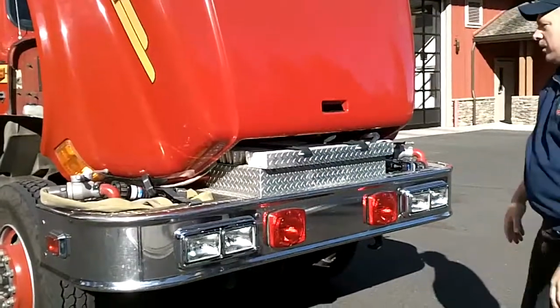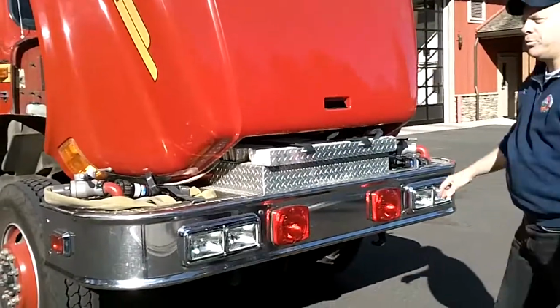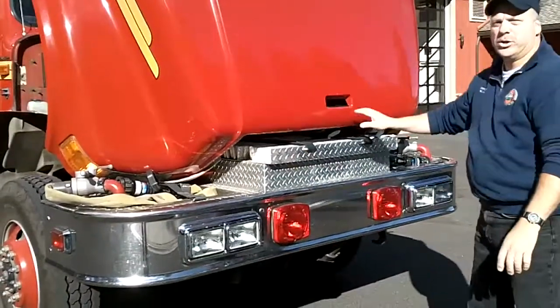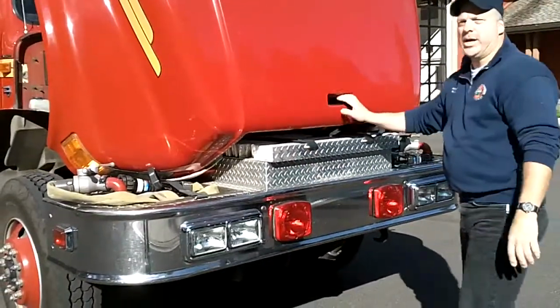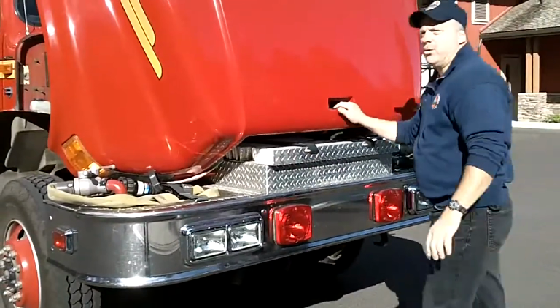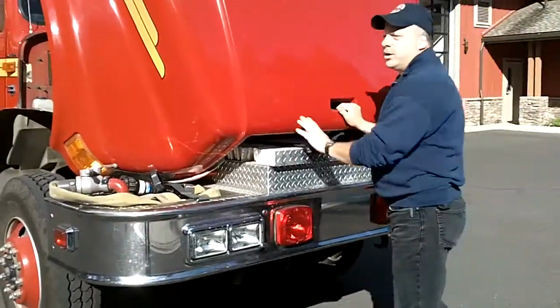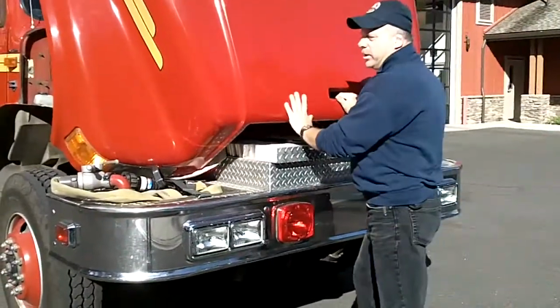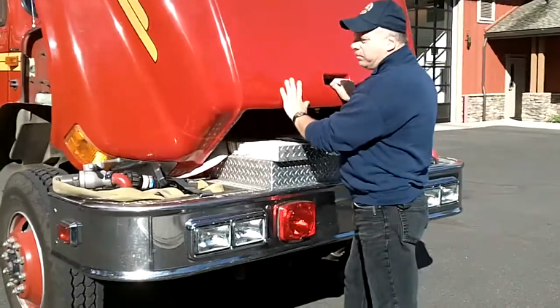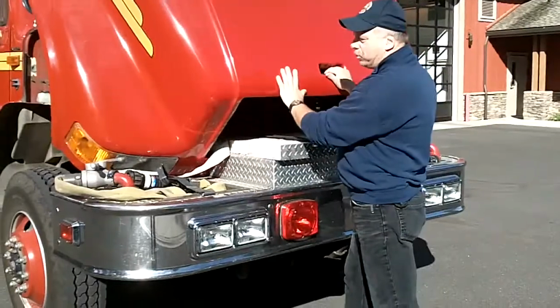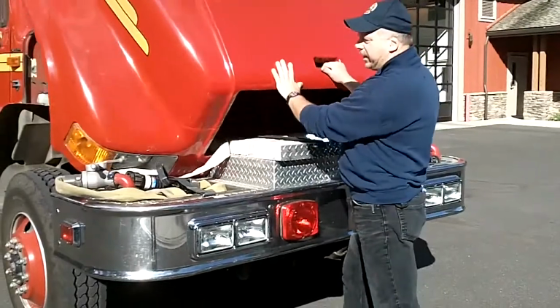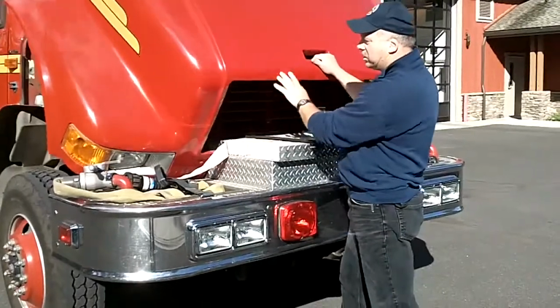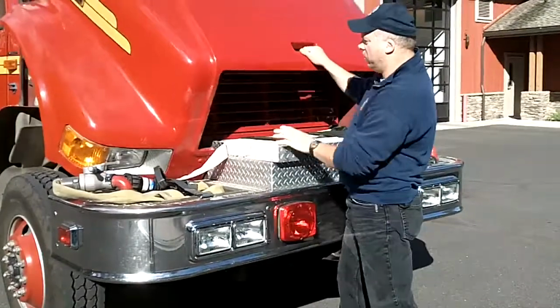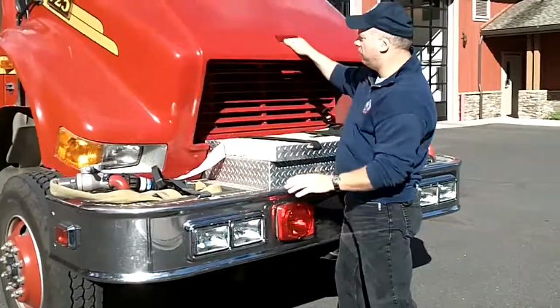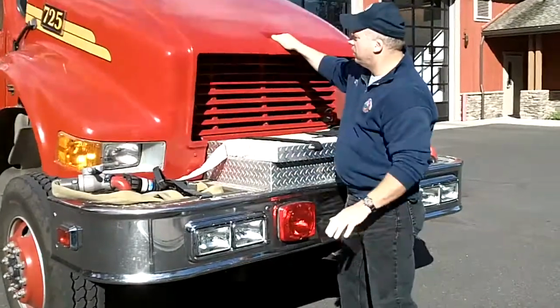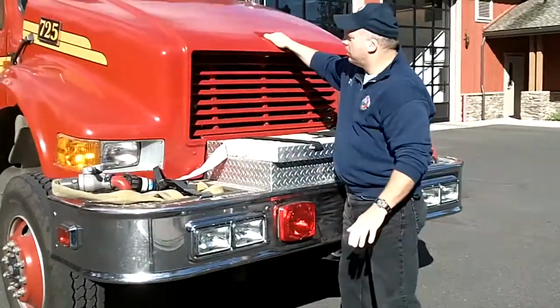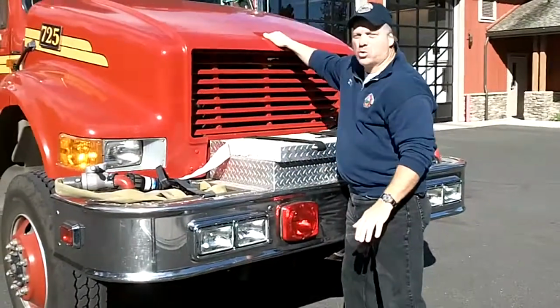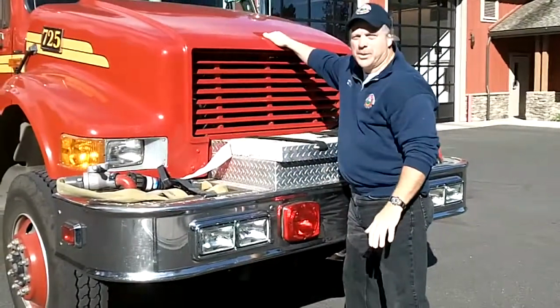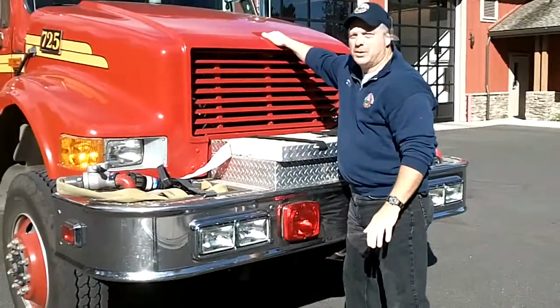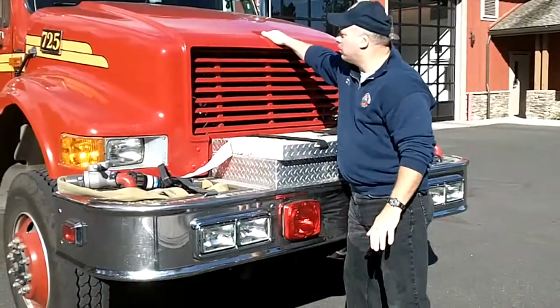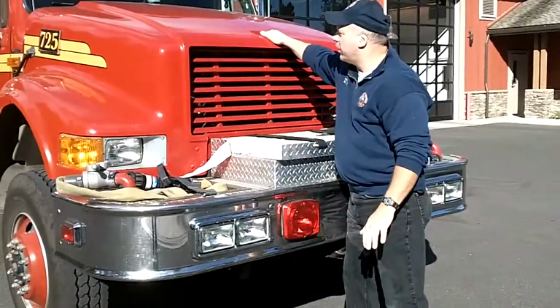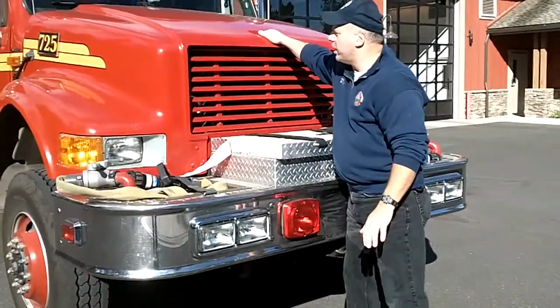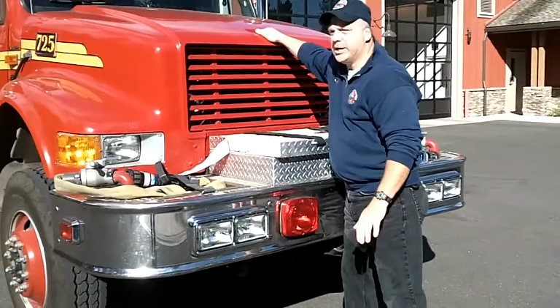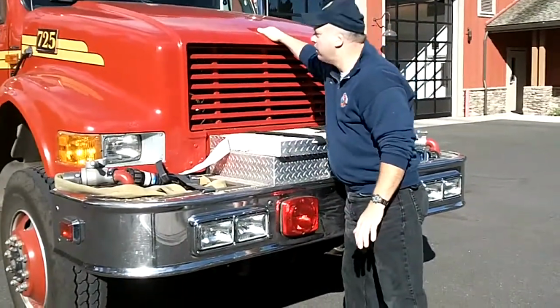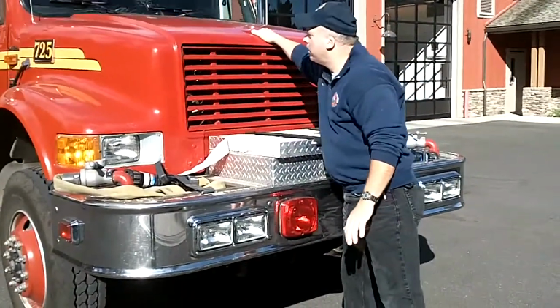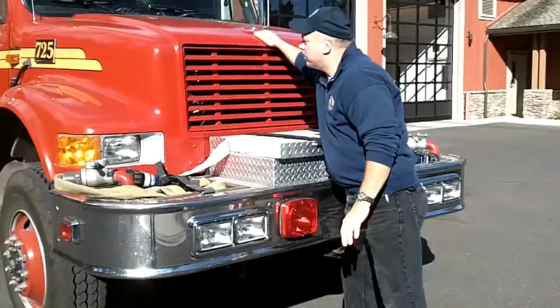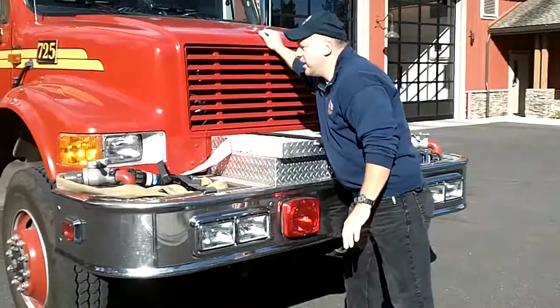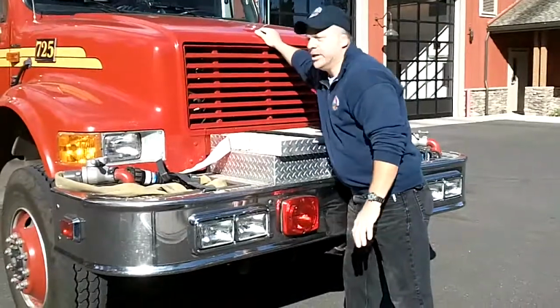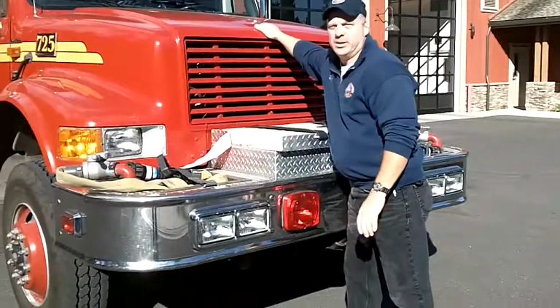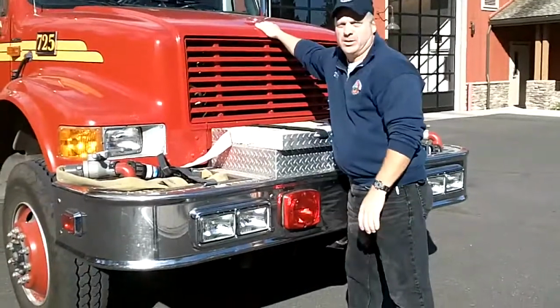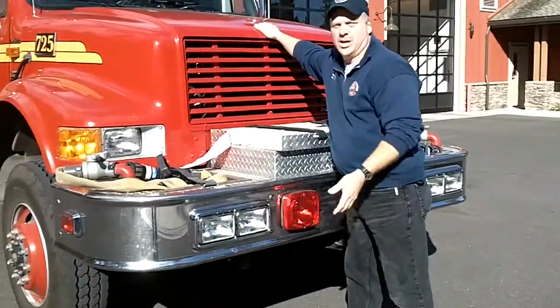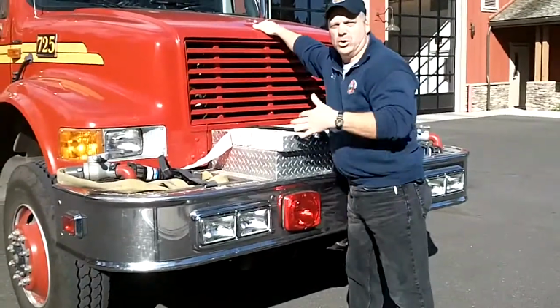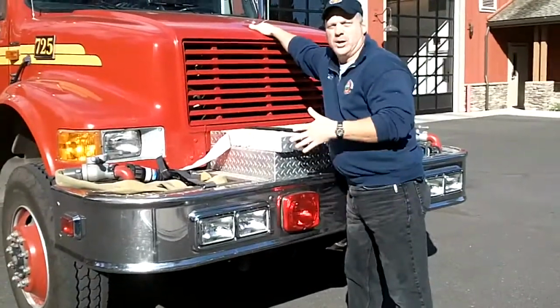Putting the hood down, you'll want to bring it down slow. Don't drop it. Don't let it grenade. It's nice and easy. Then do your clips.